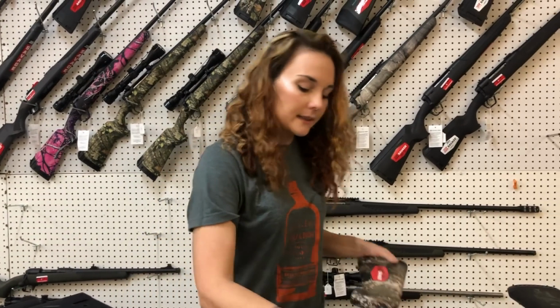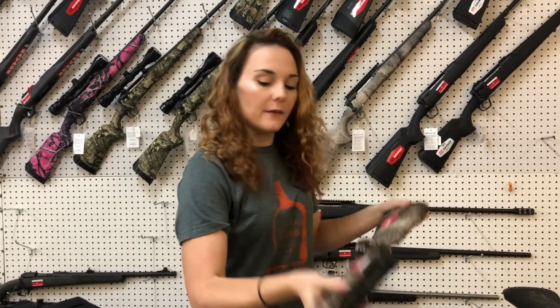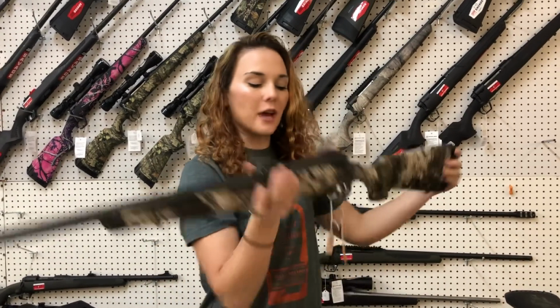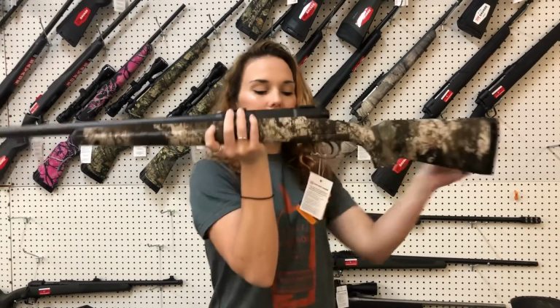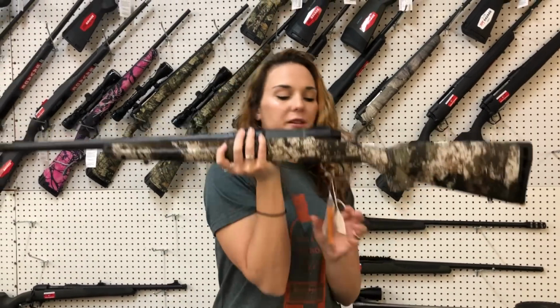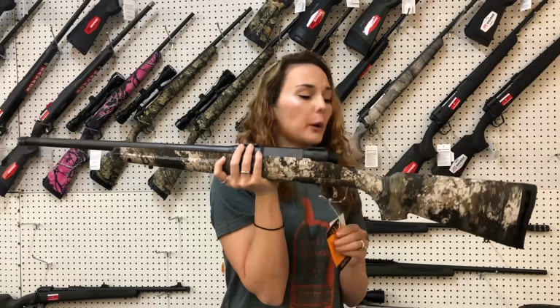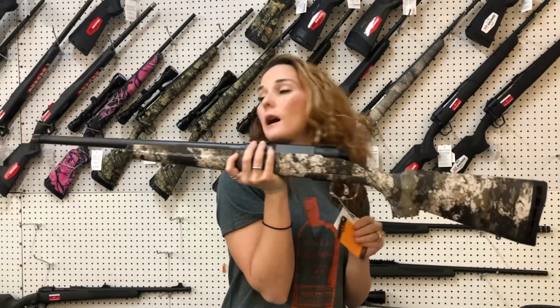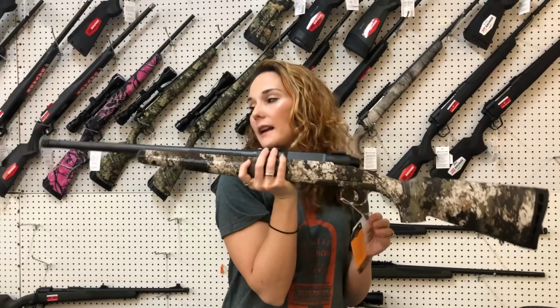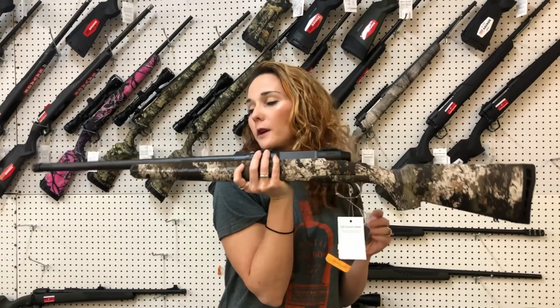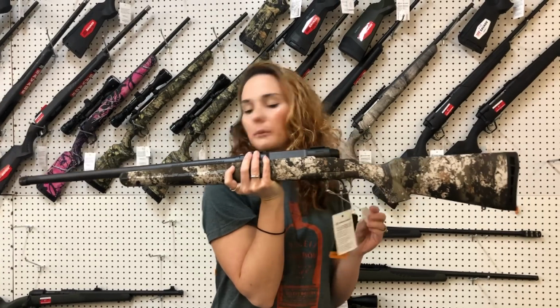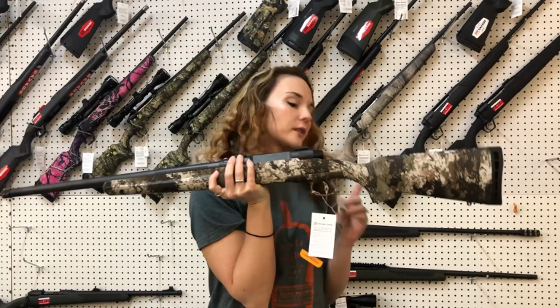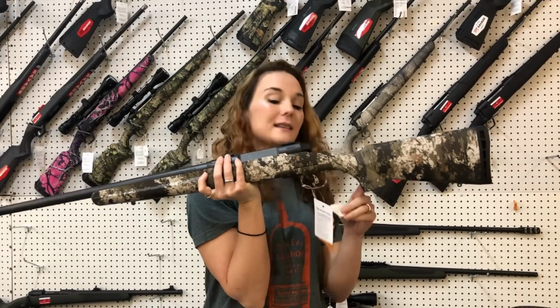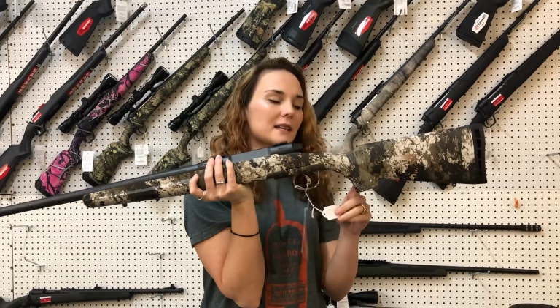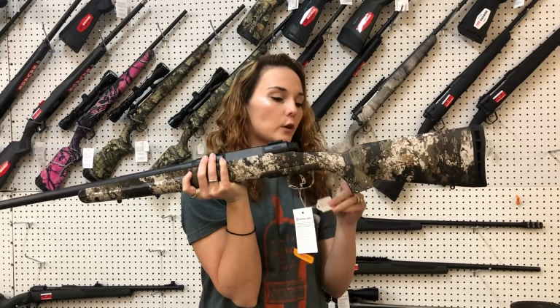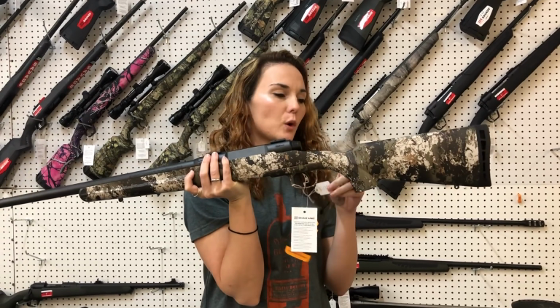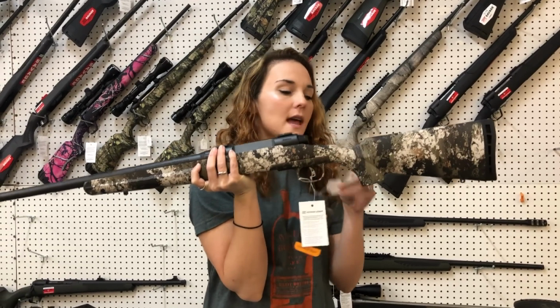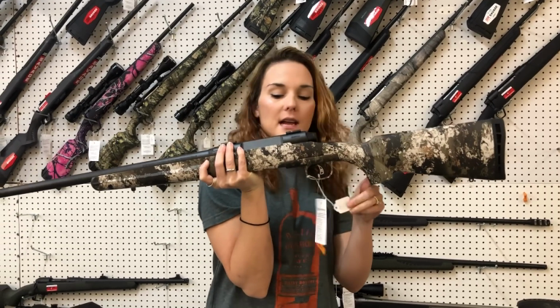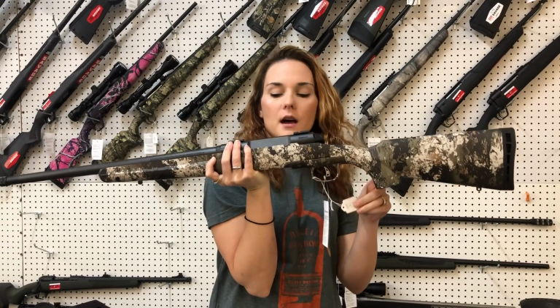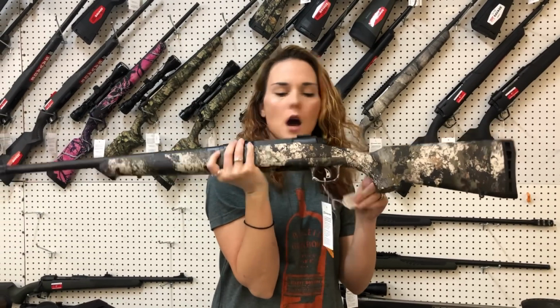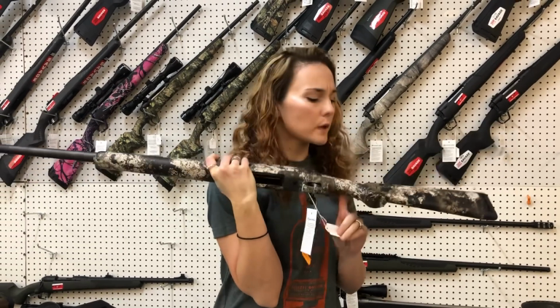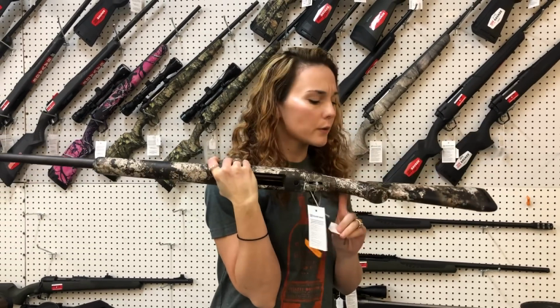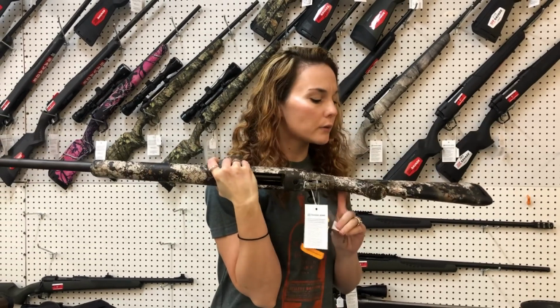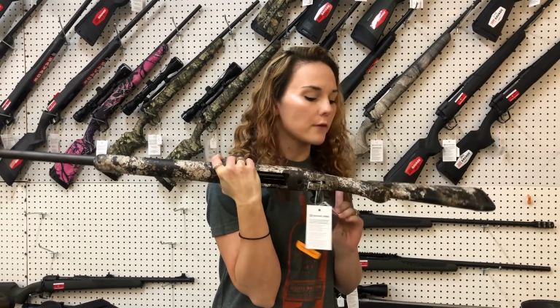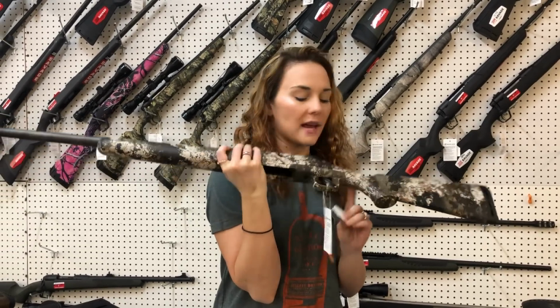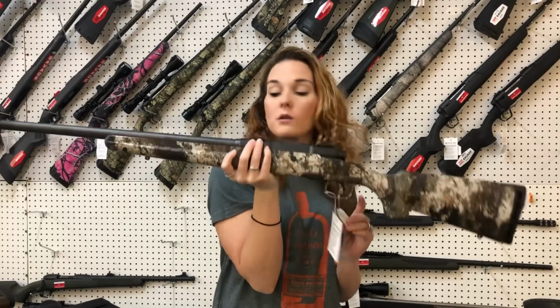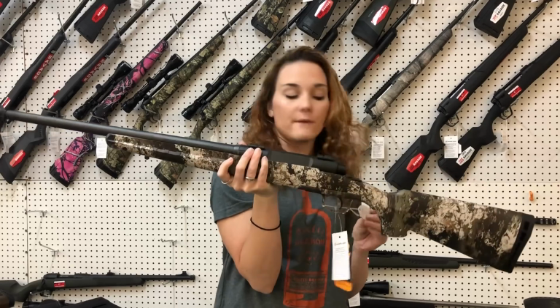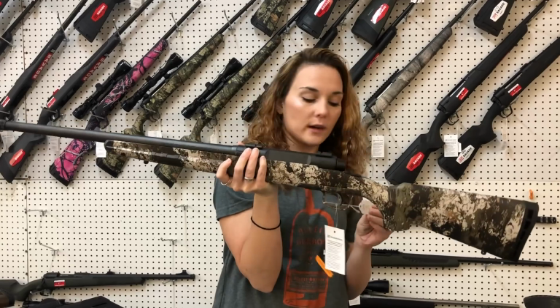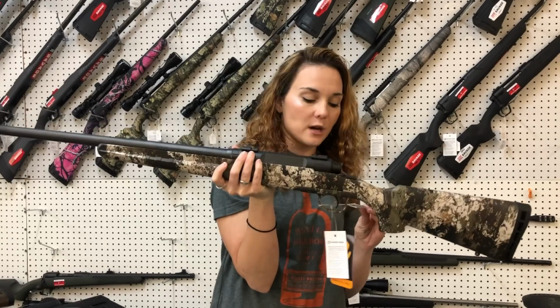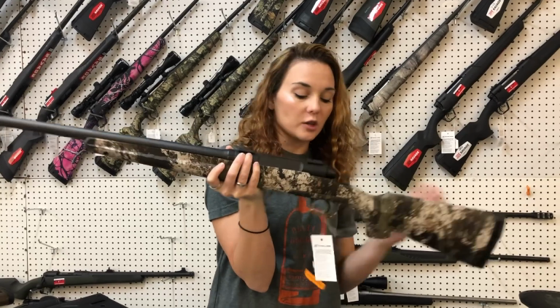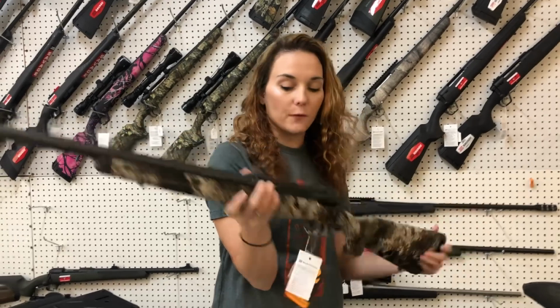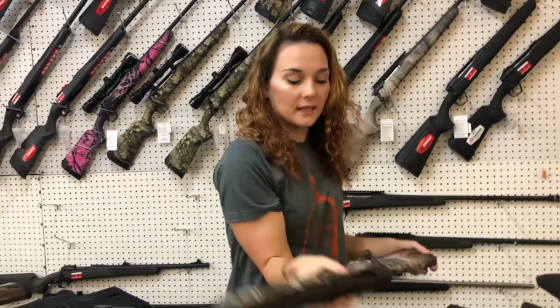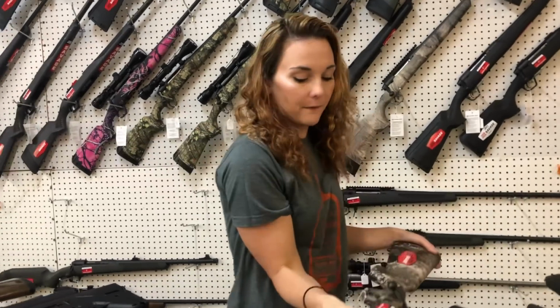Savage Axis 2 threaded for your suppressor in 6.5 Creedmoor in the Veil Camo, y'all. She is $4.75.